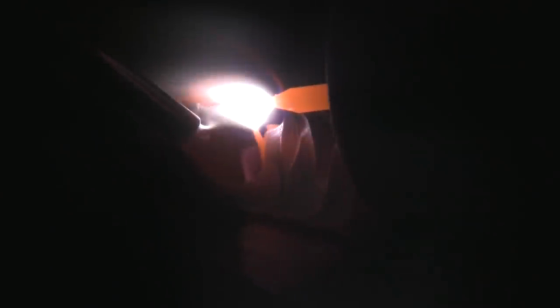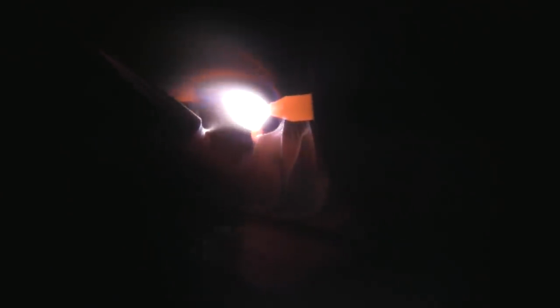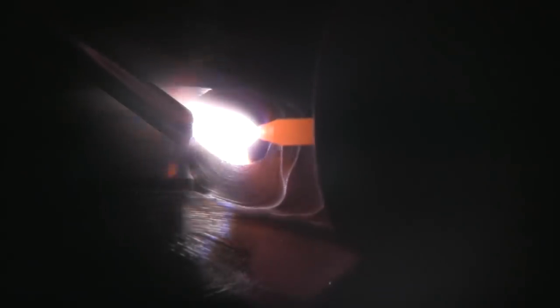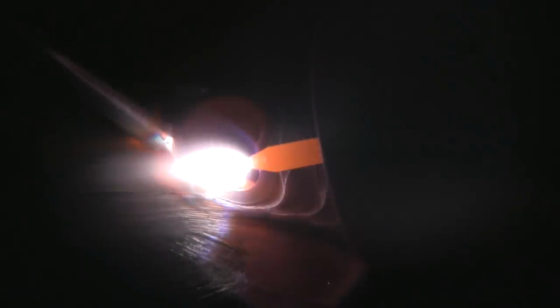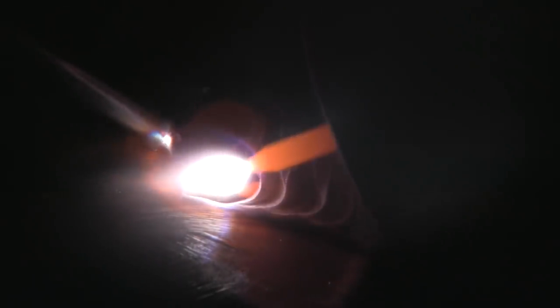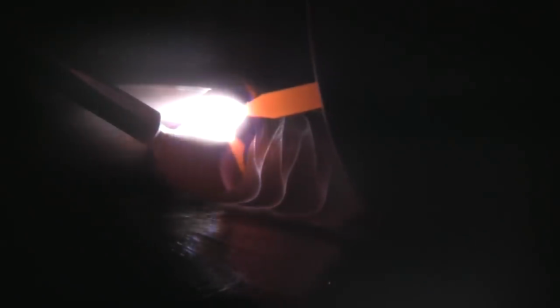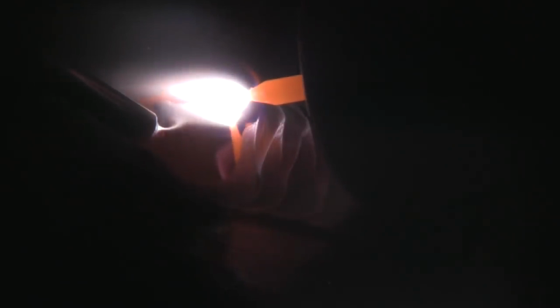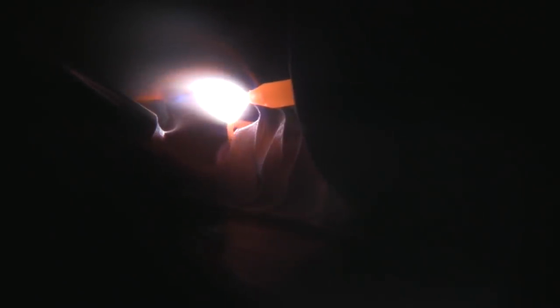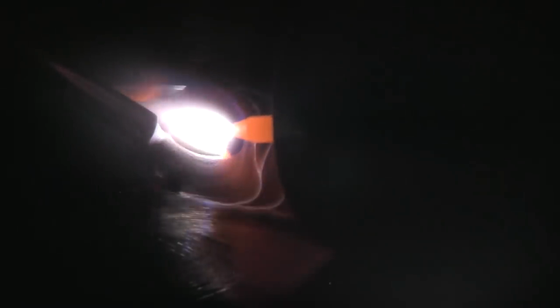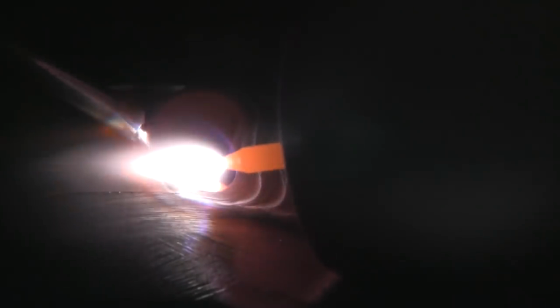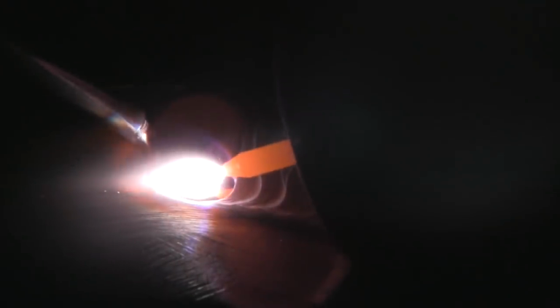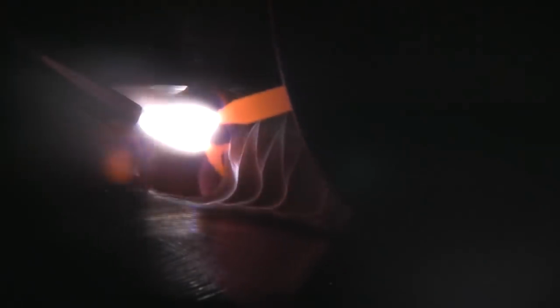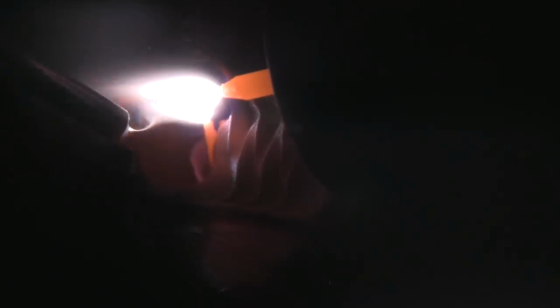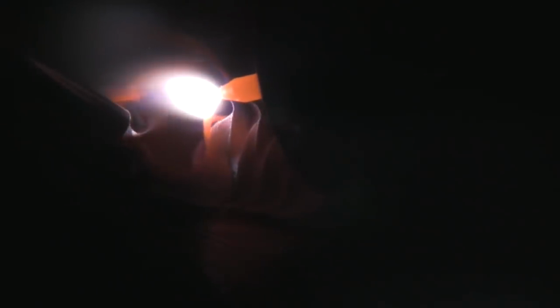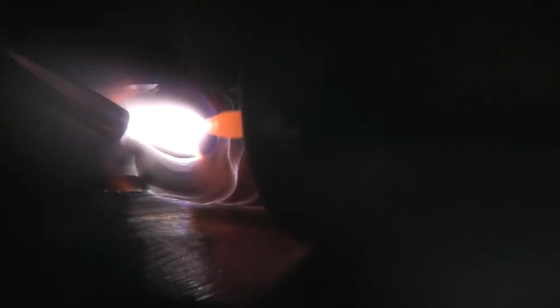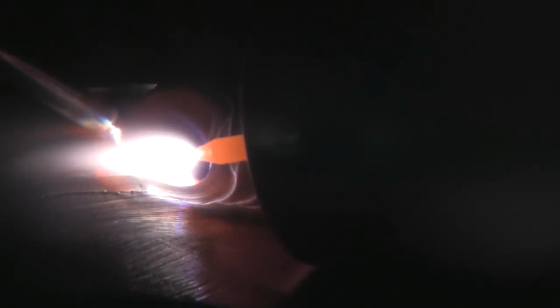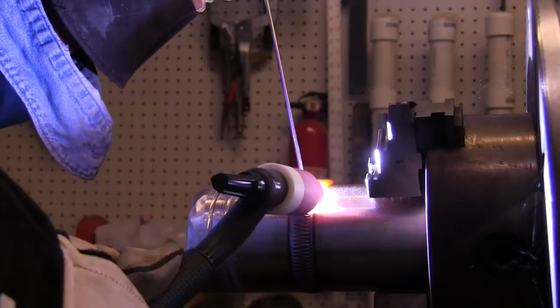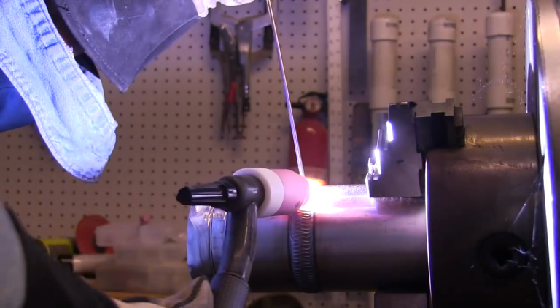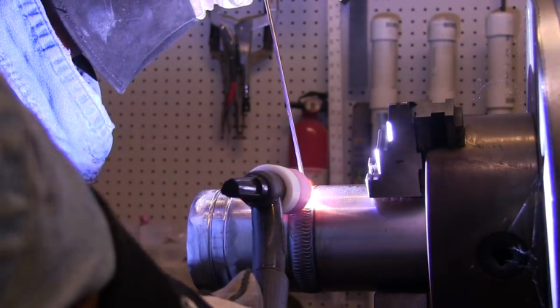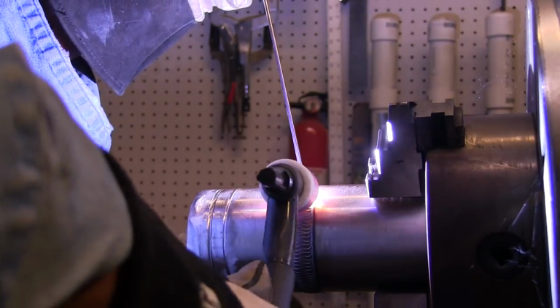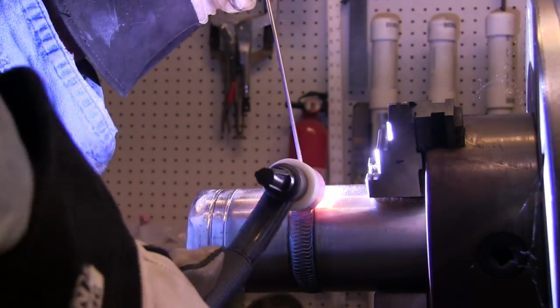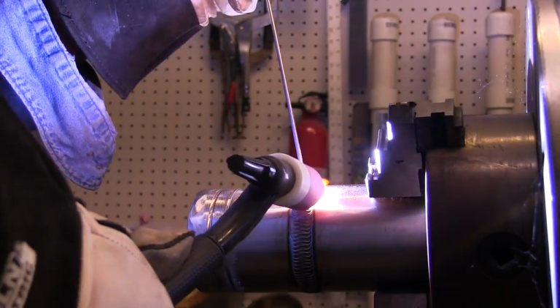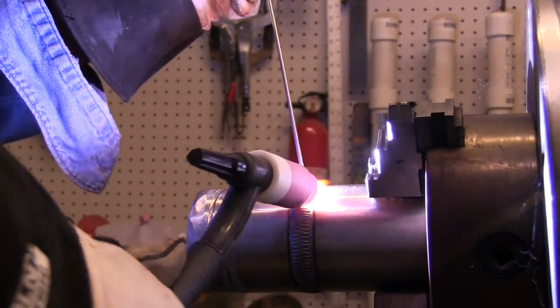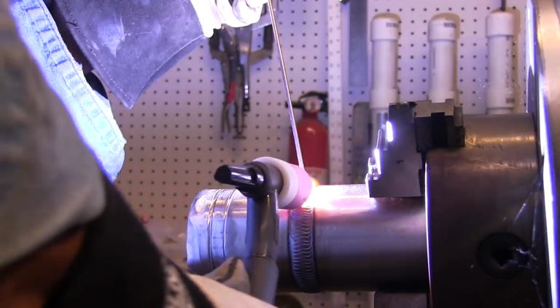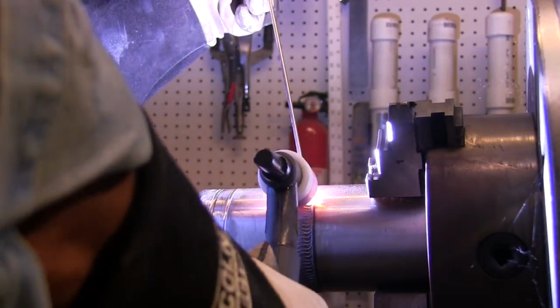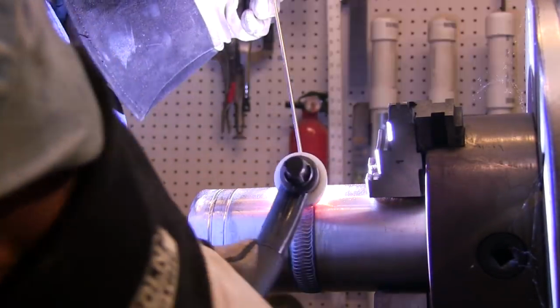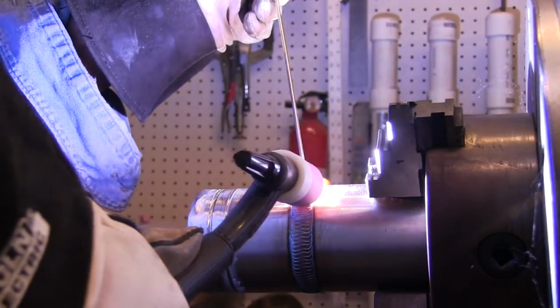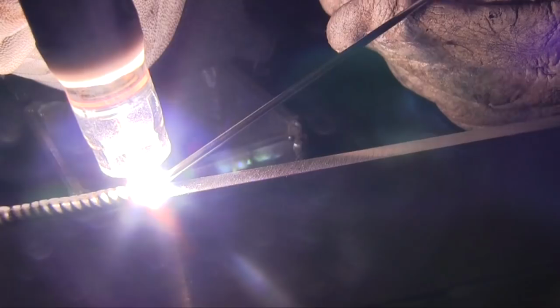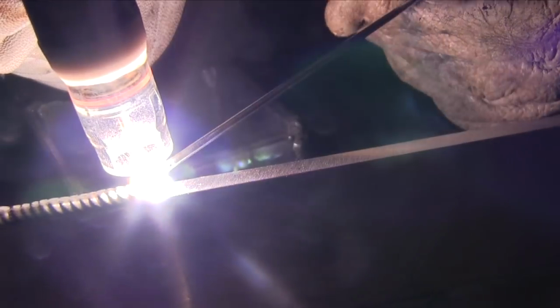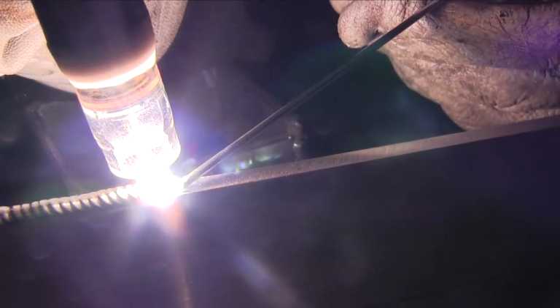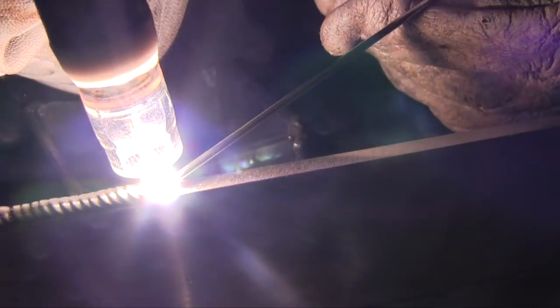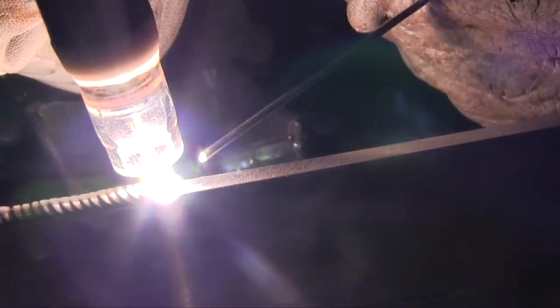Here I've got a couple of hash marks put in with a grinder on a piece of heavy wall stainless tubing, and I'm just running a pass that simulates the cover pass on a piece of pipe.